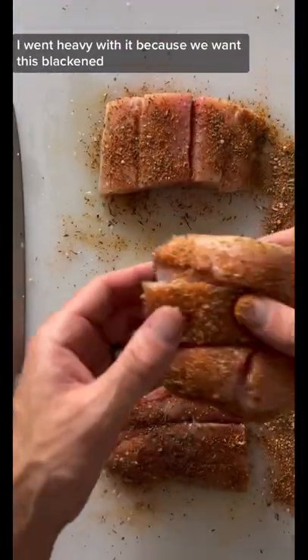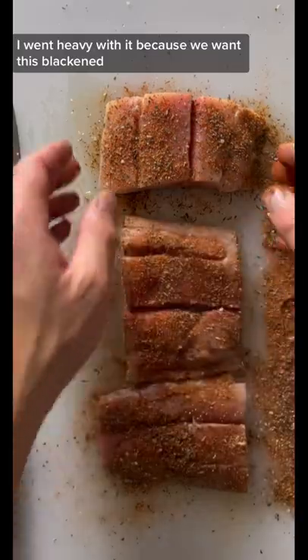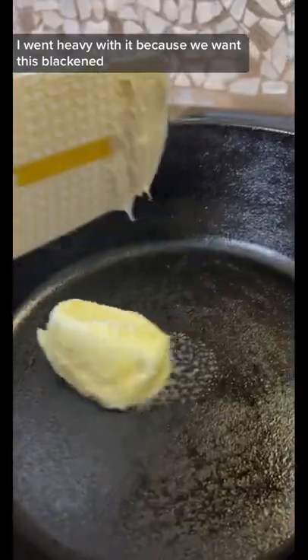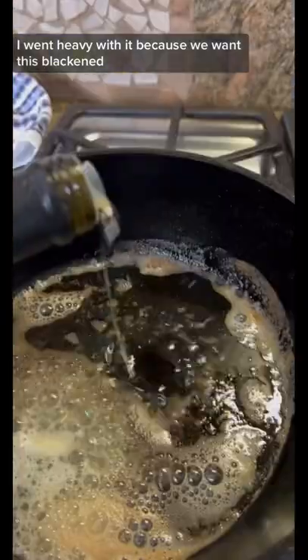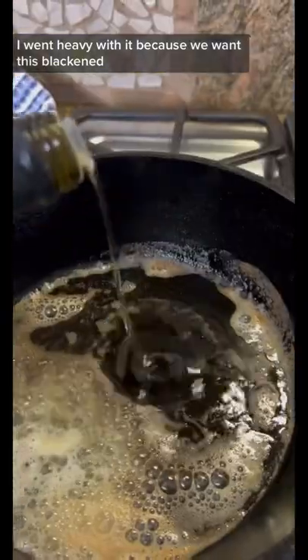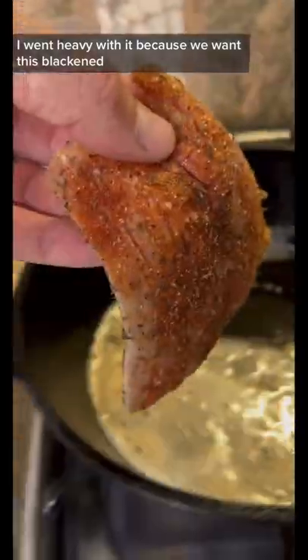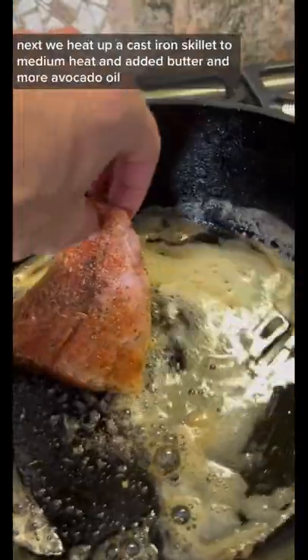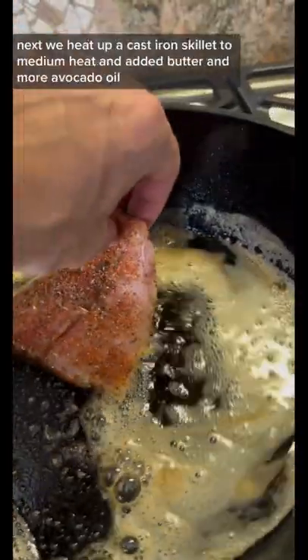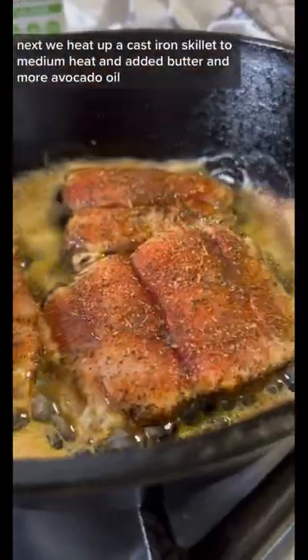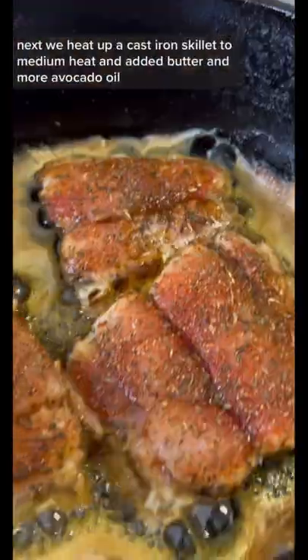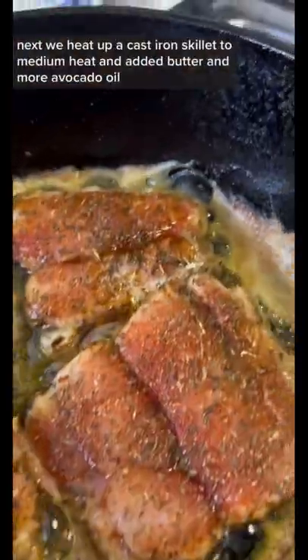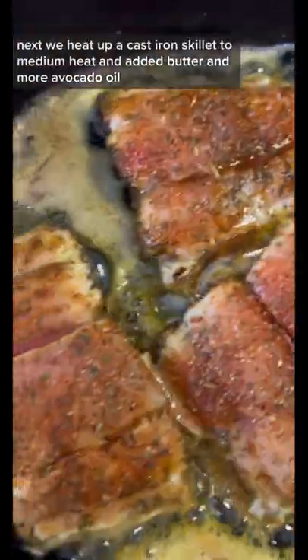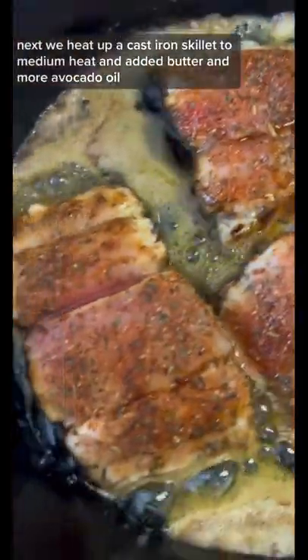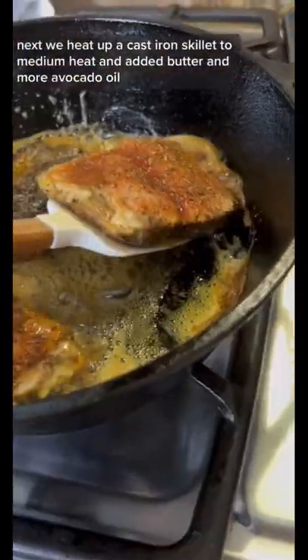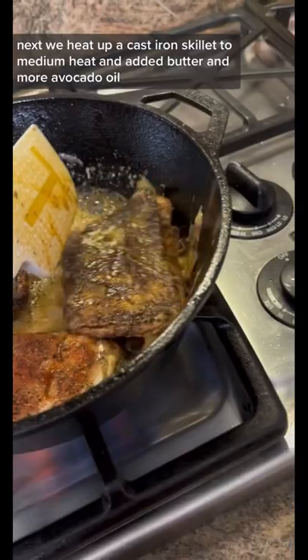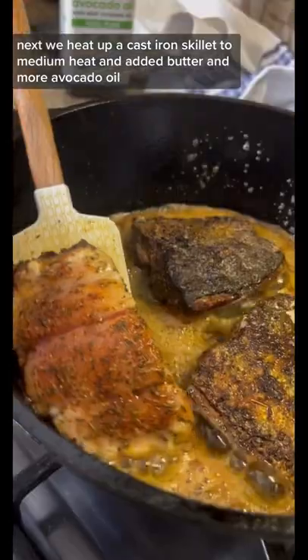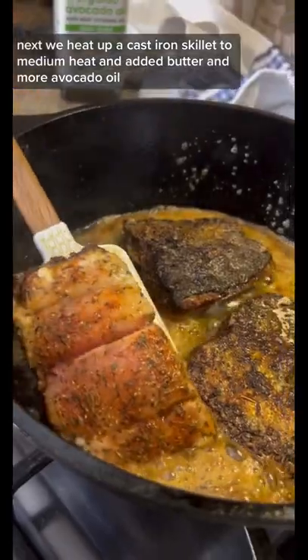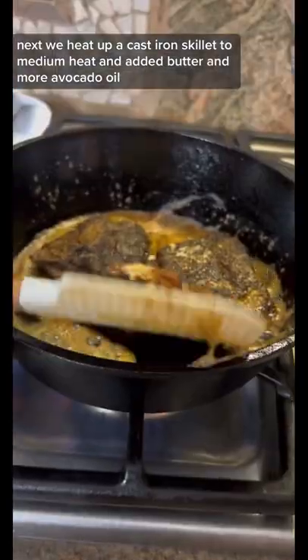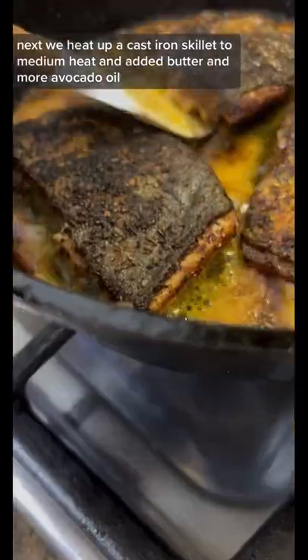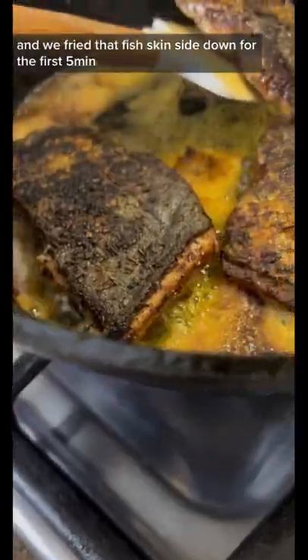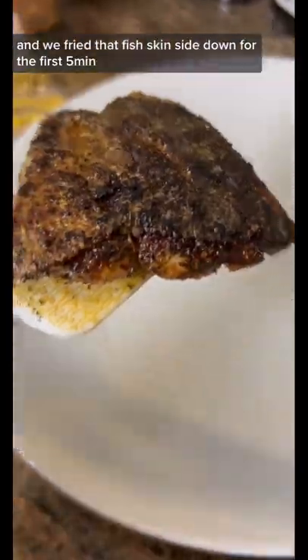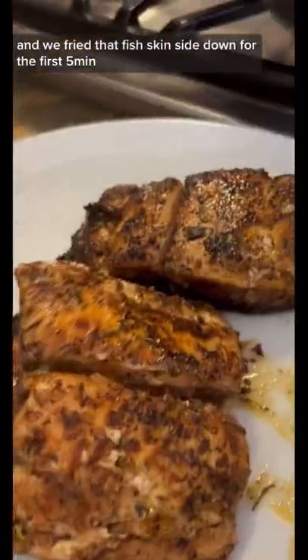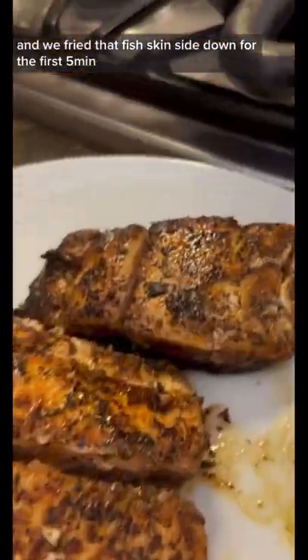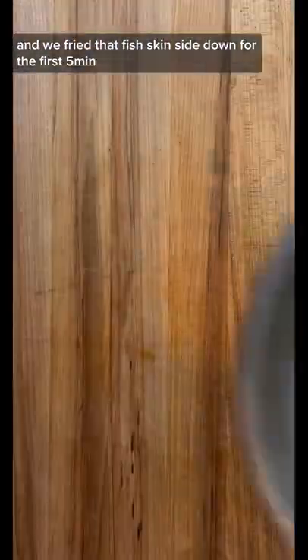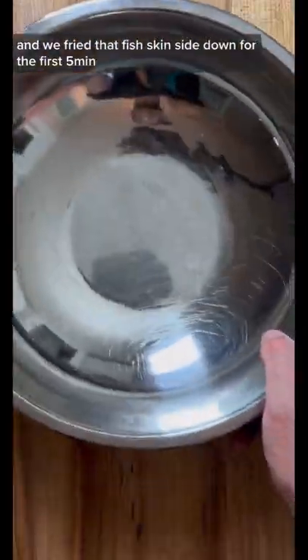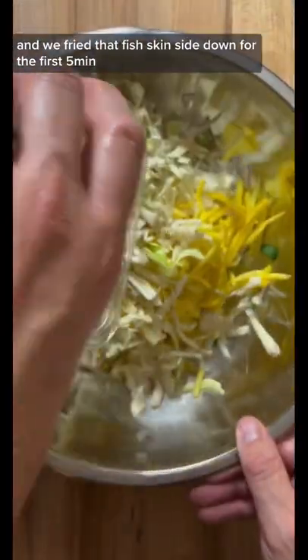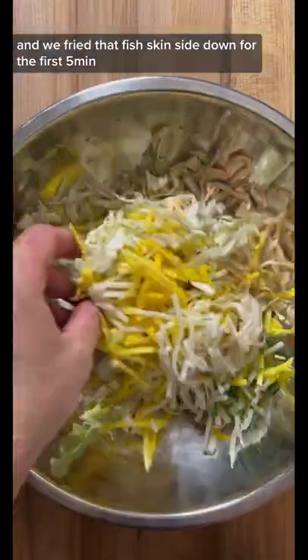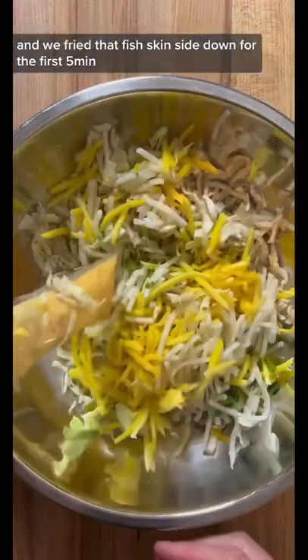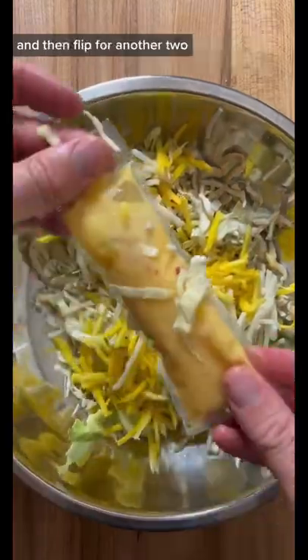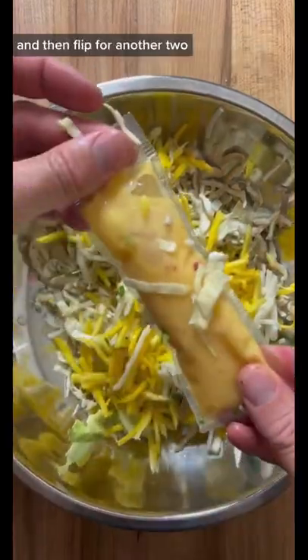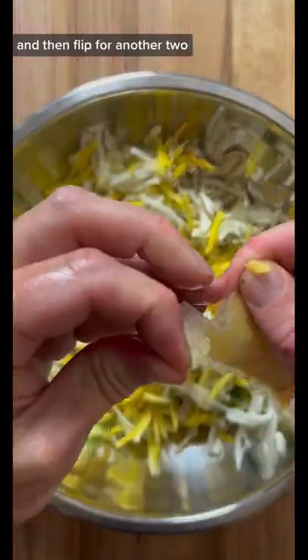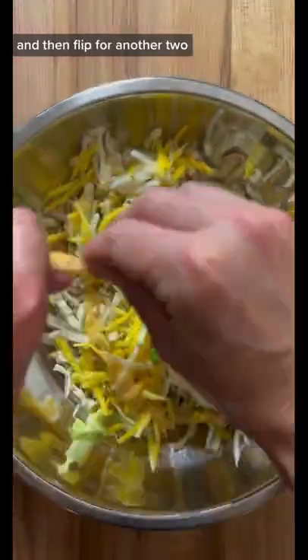I went heavy with it because we want this blackened. Next we heat up a cast iron skillet to medium heat and added butter and more avocado oil, and we fried that fish skin side down for the first five minutes and then flipped for another two.